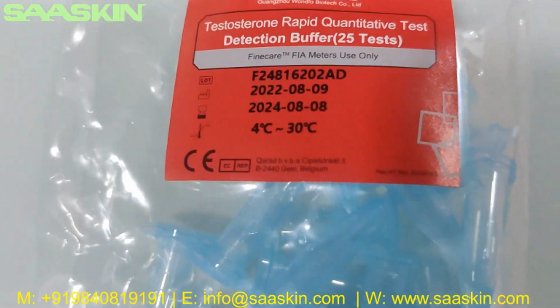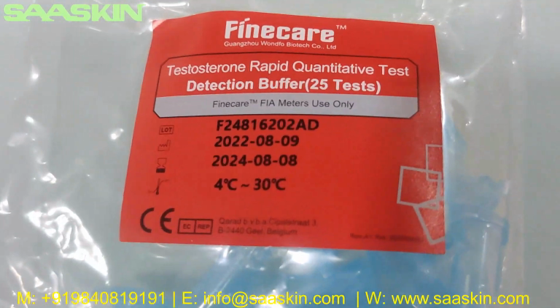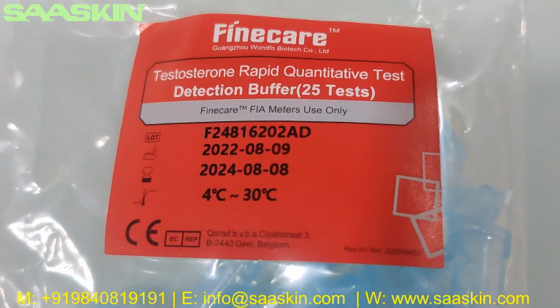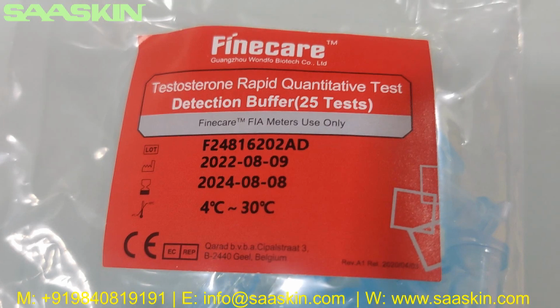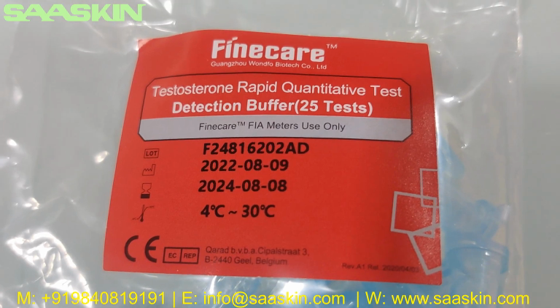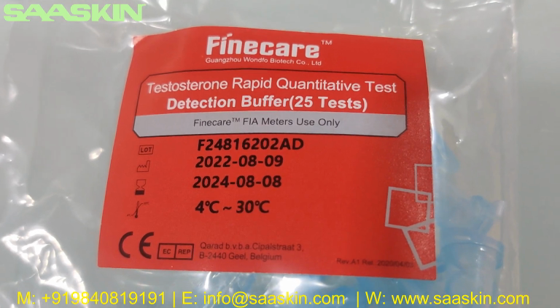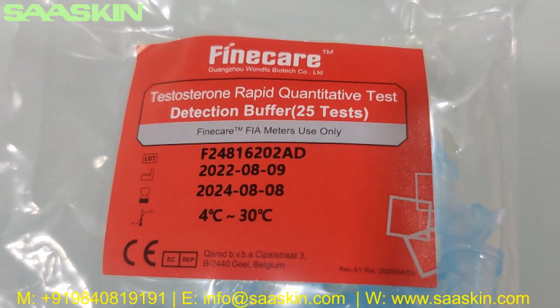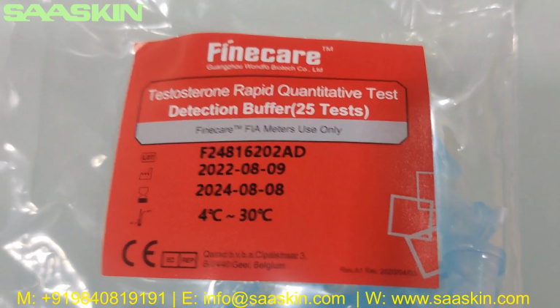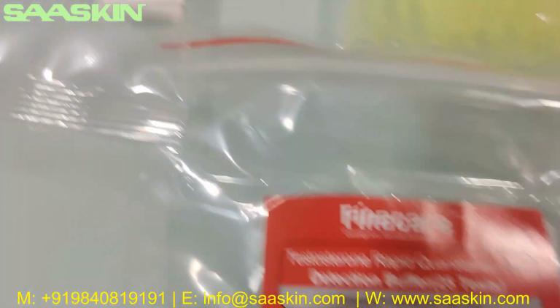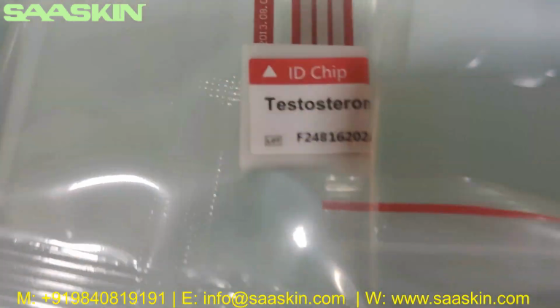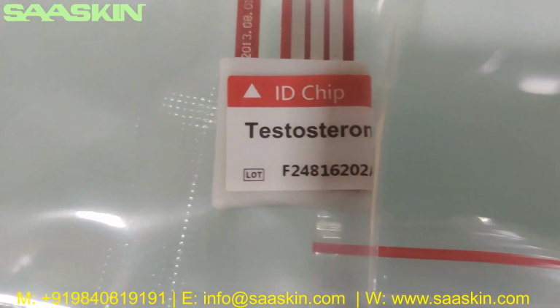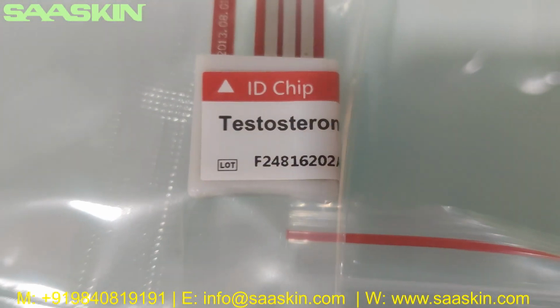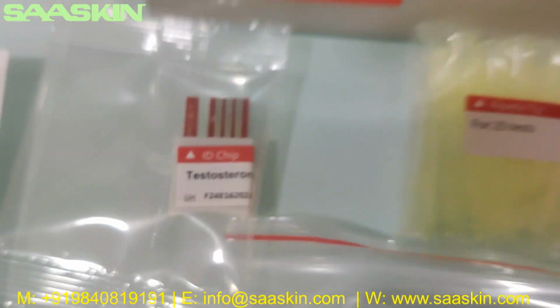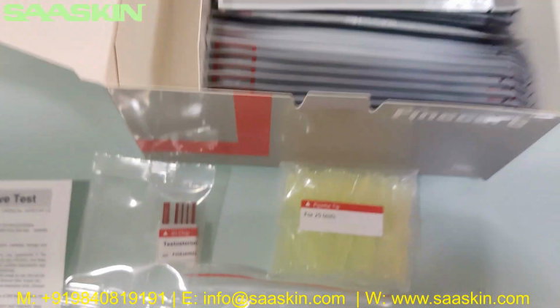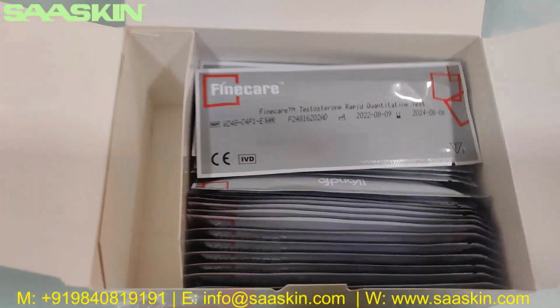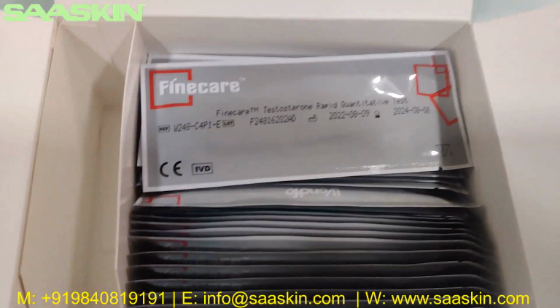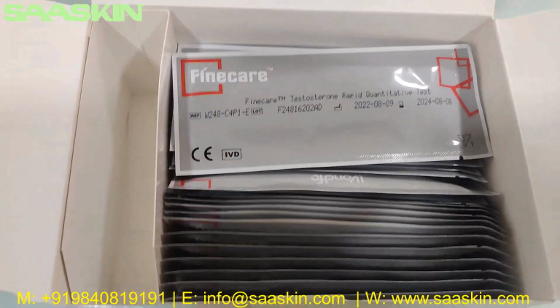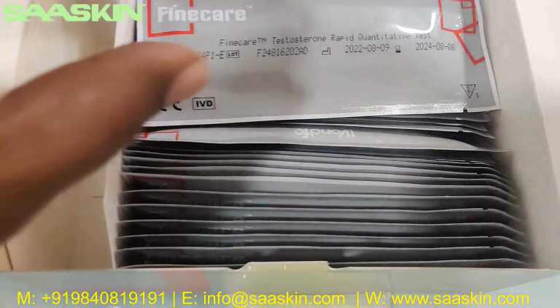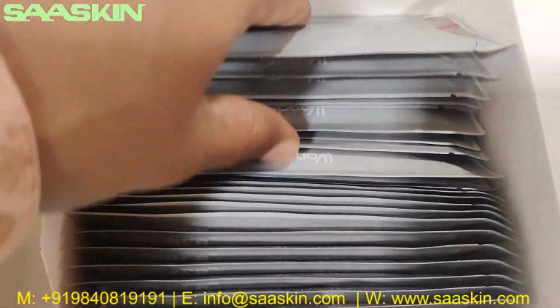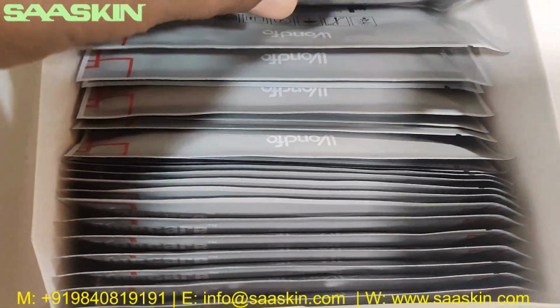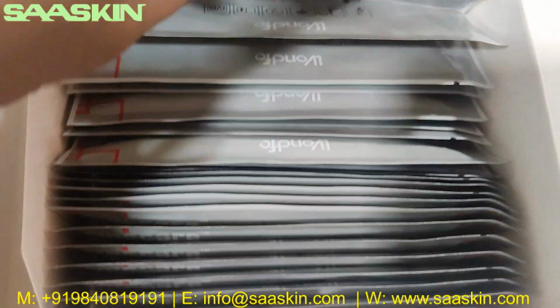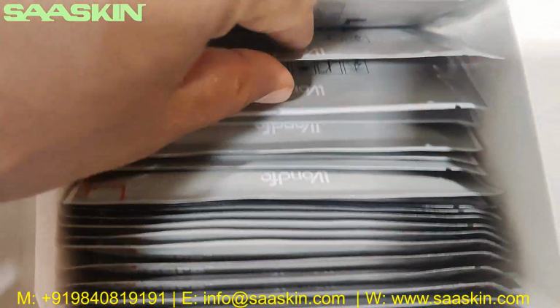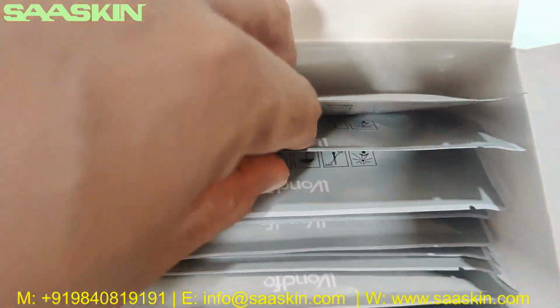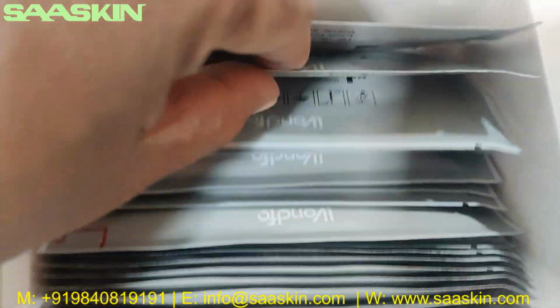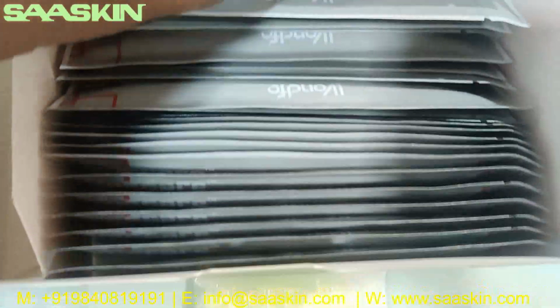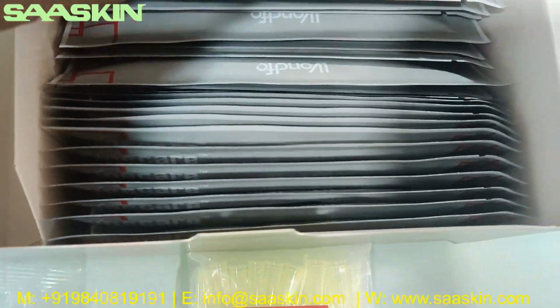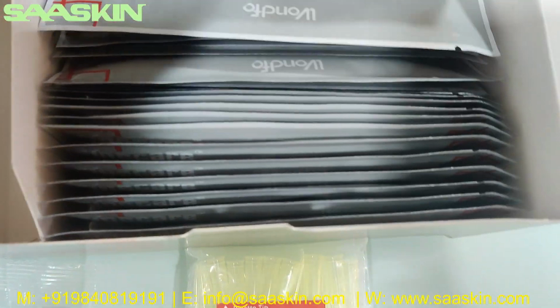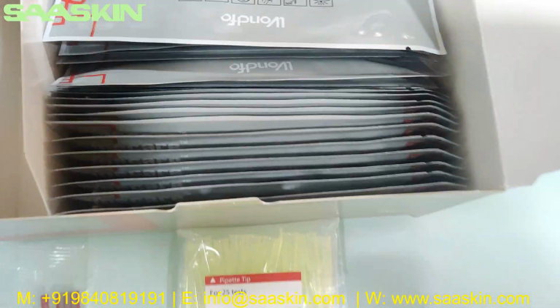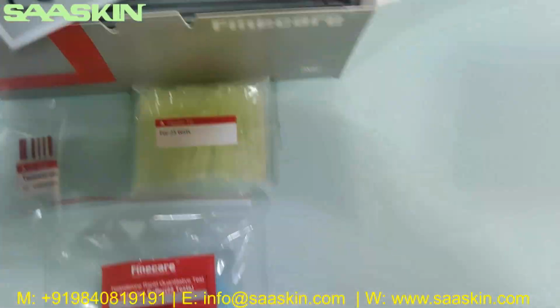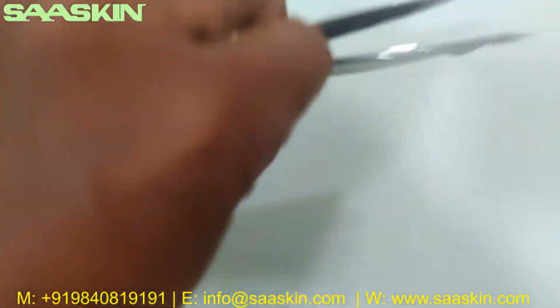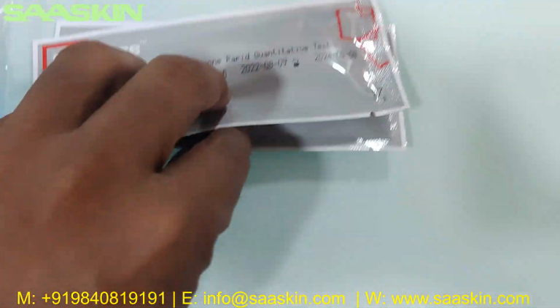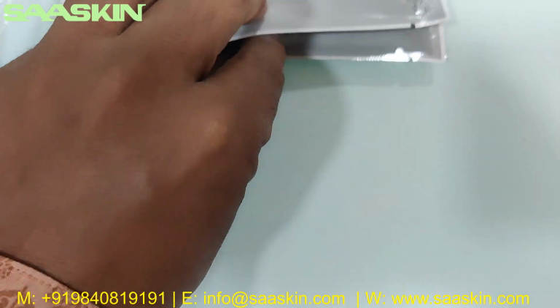You can see there is a lot number — the same lot number is reflected here. Inside you can see the 25 test kit packs; I am showing 2 packs here.